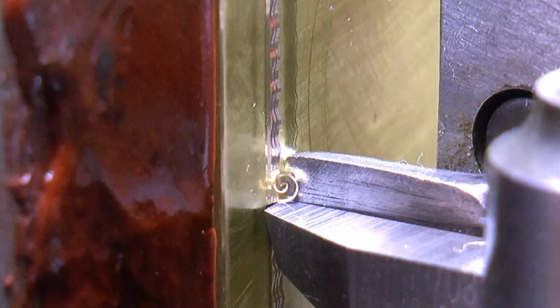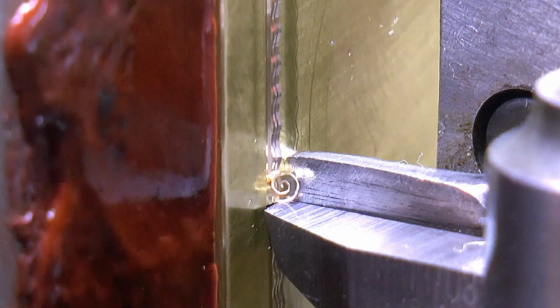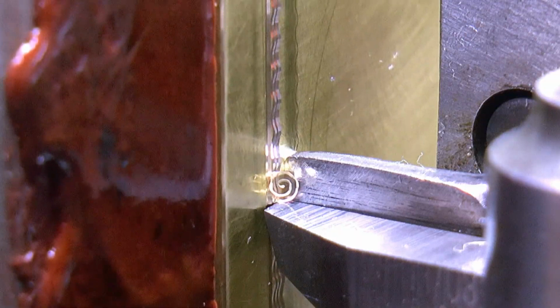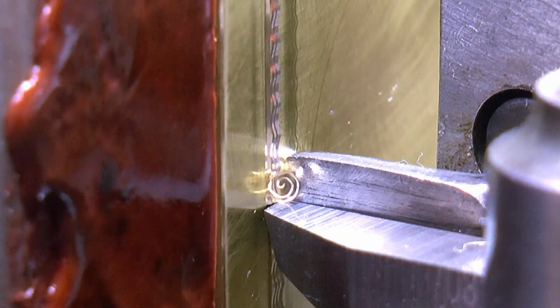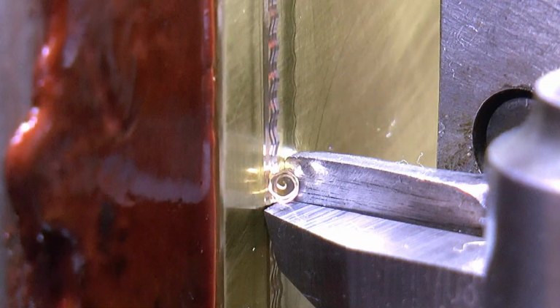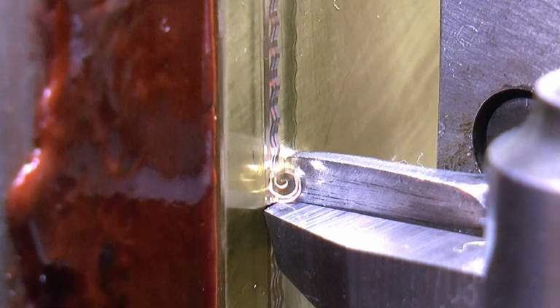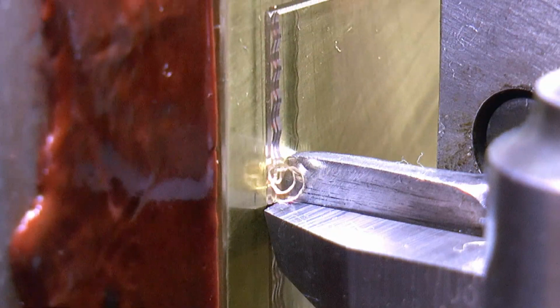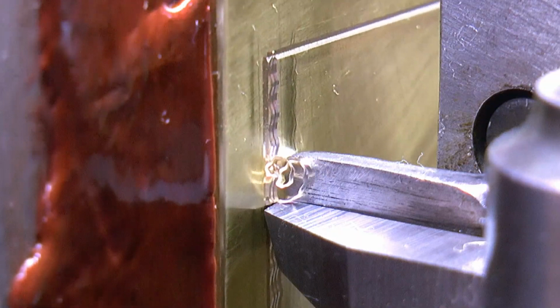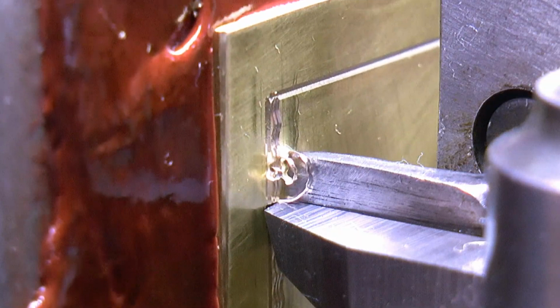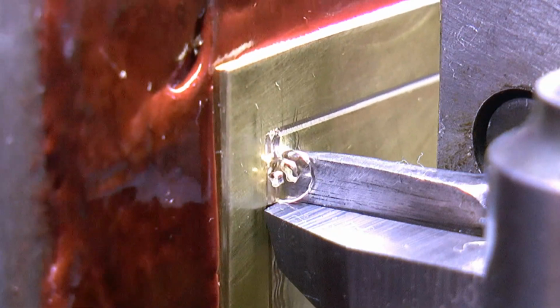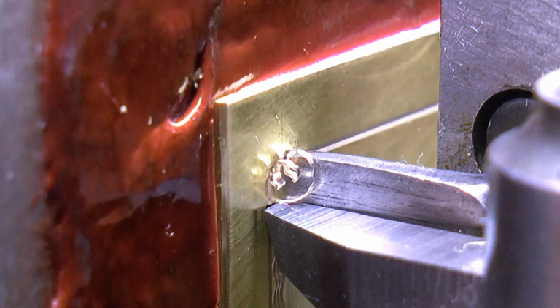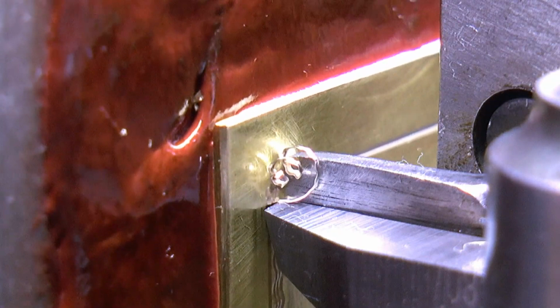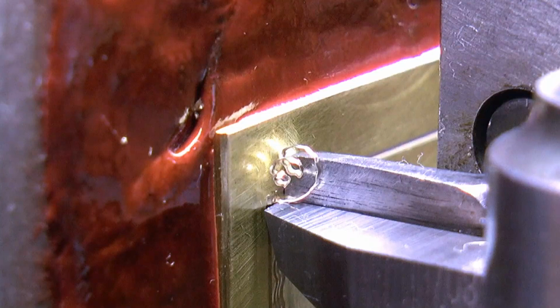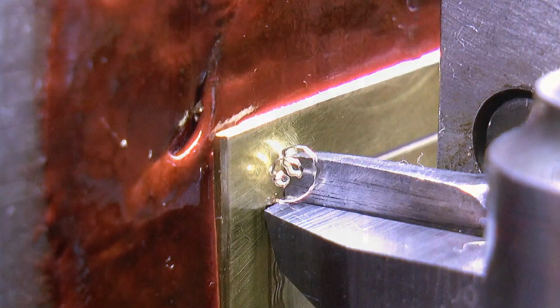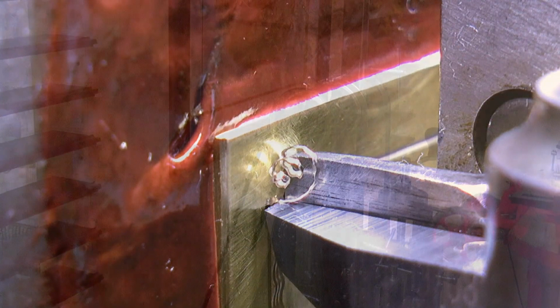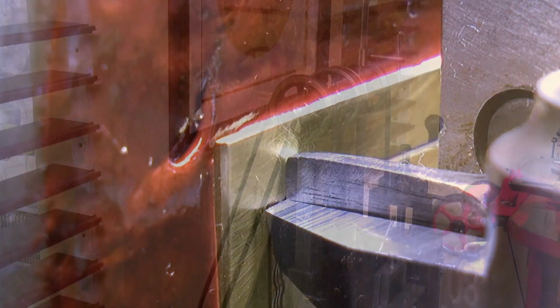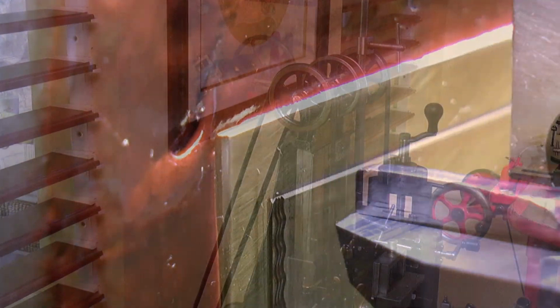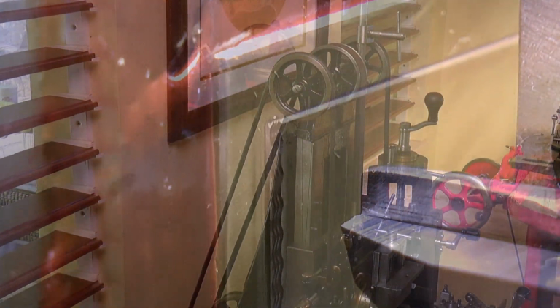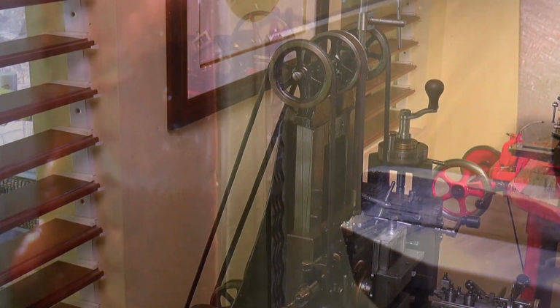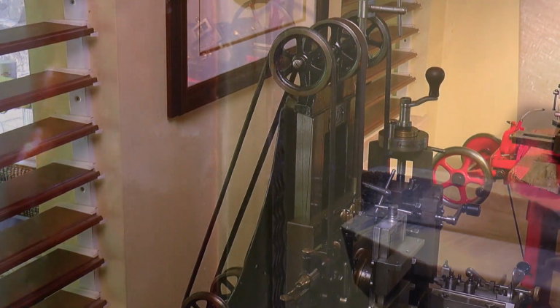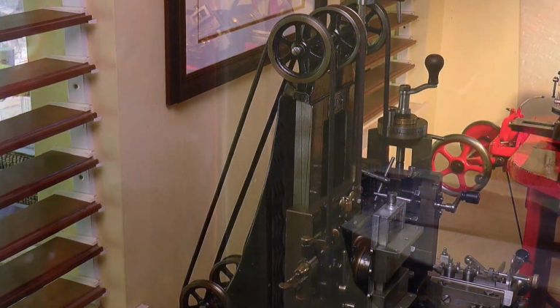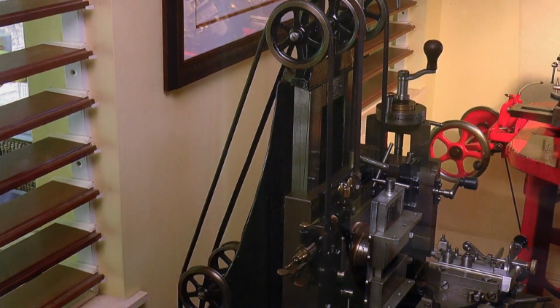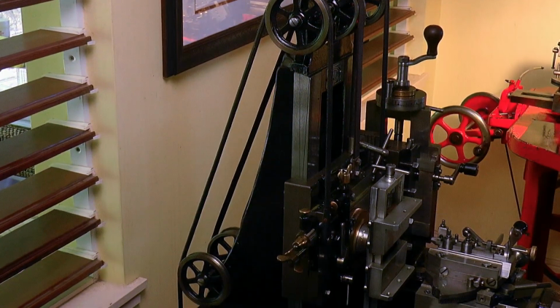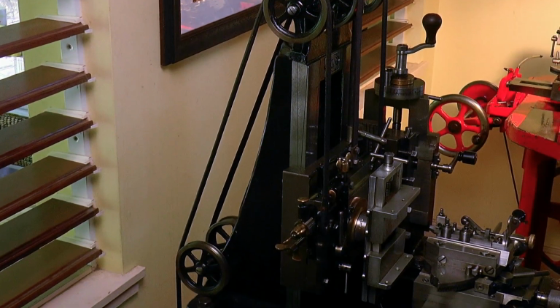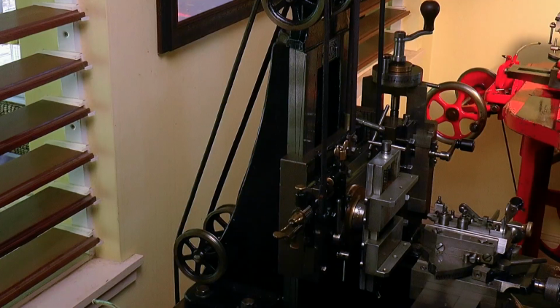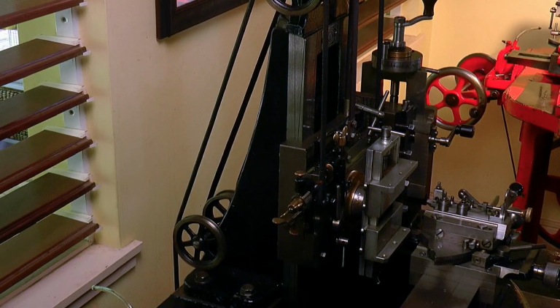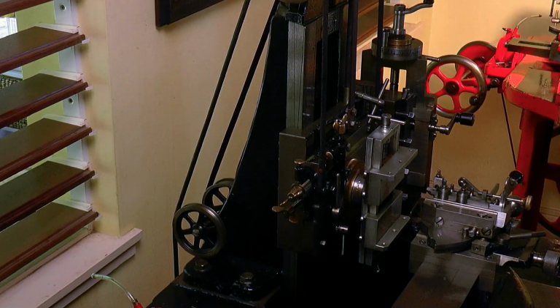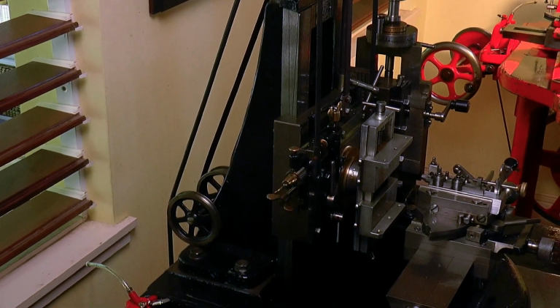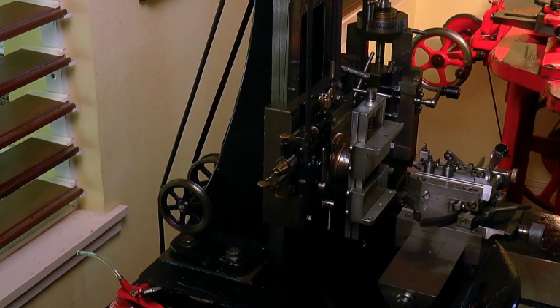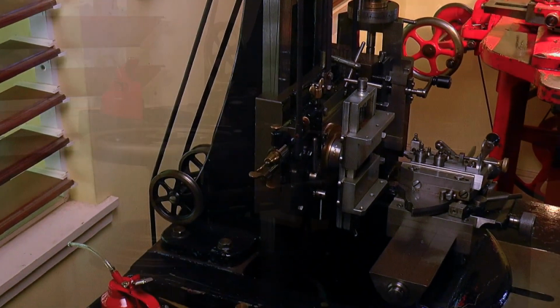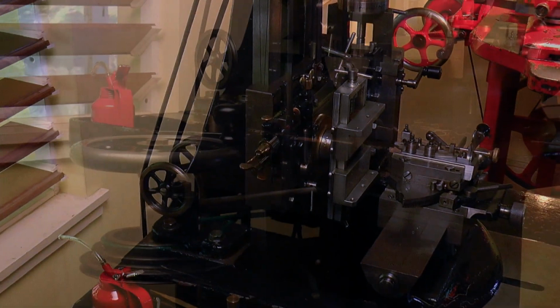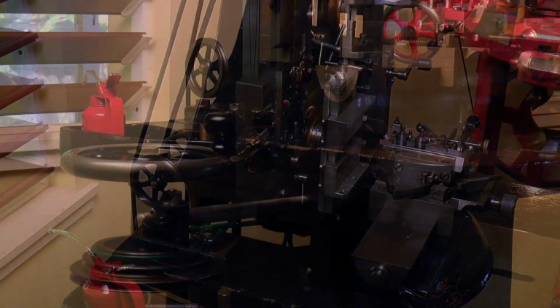G'day, Chris here, and welcome back to Clickspring. So on first impression, the straight line engine would appear to be a fairly simple machine. And in a way it is. It has an open and readily interpreted mechanical design.